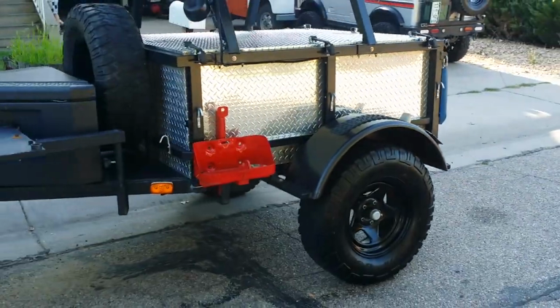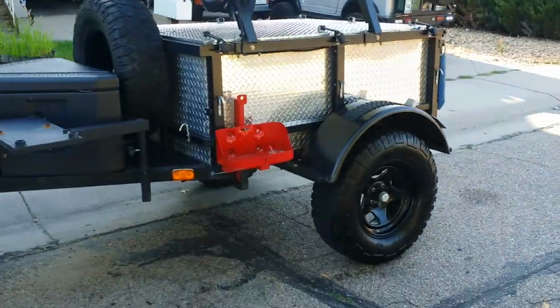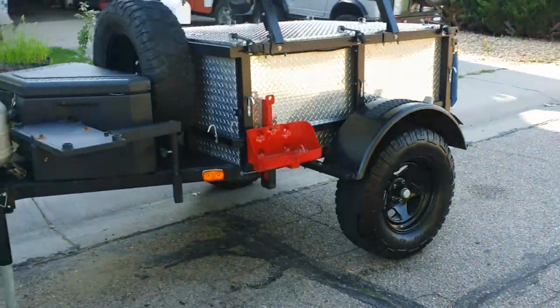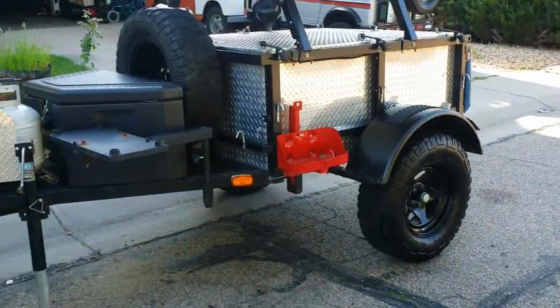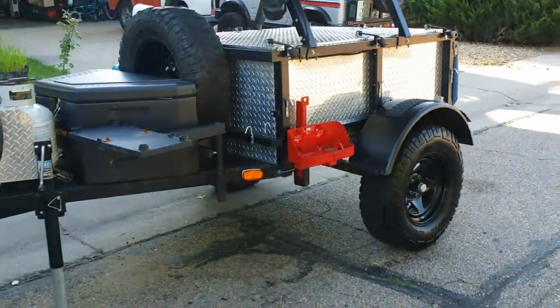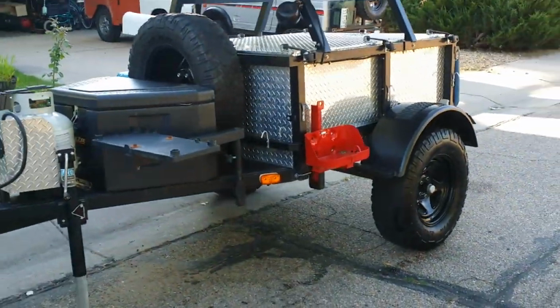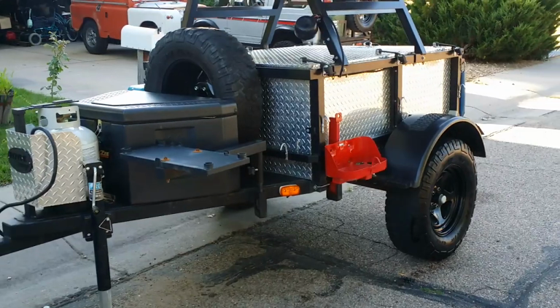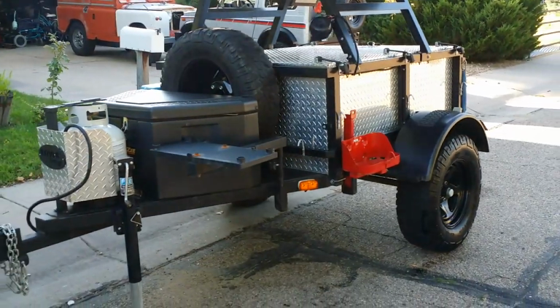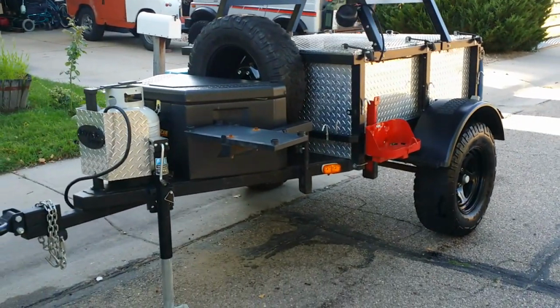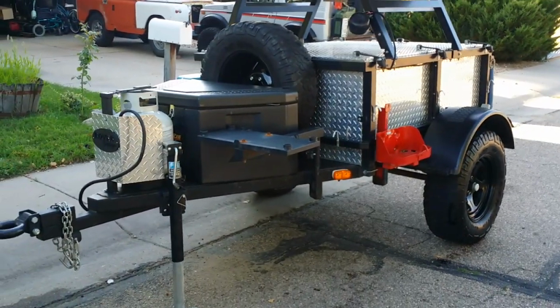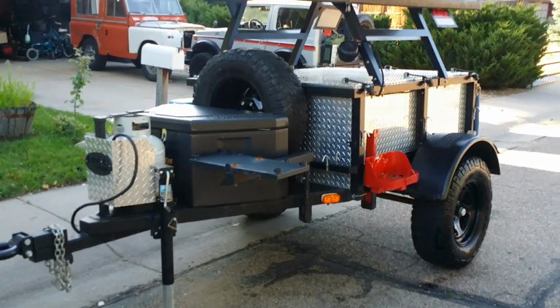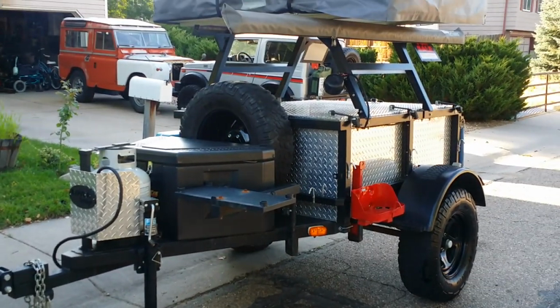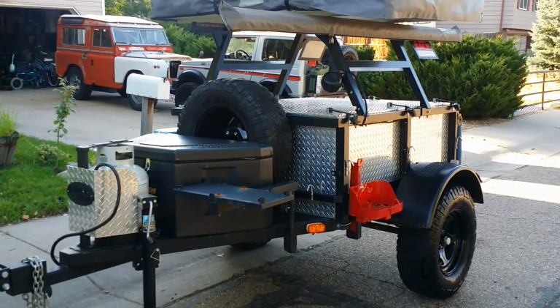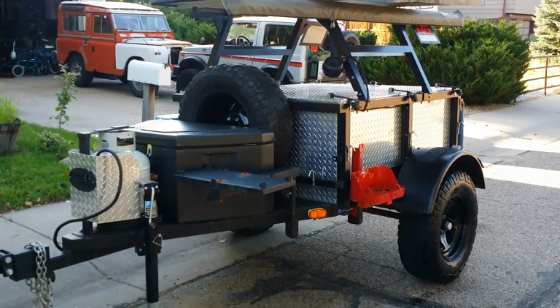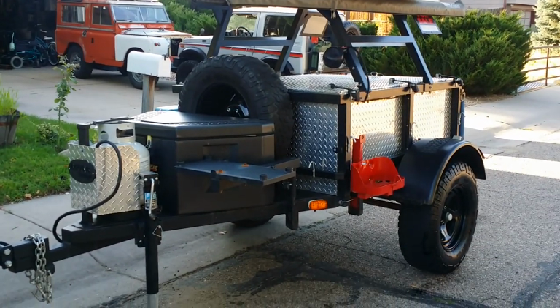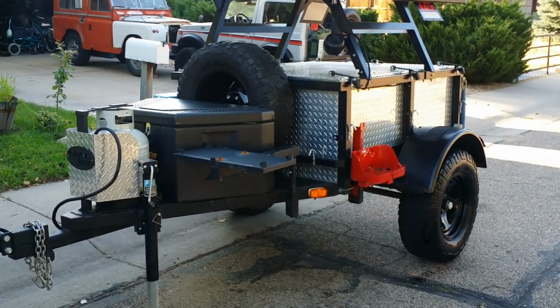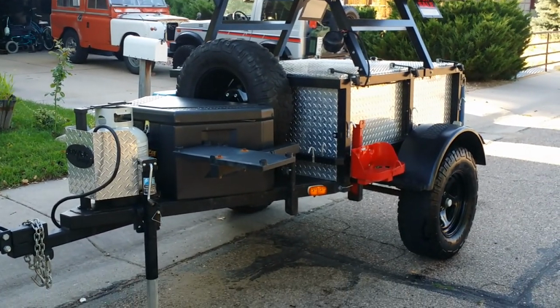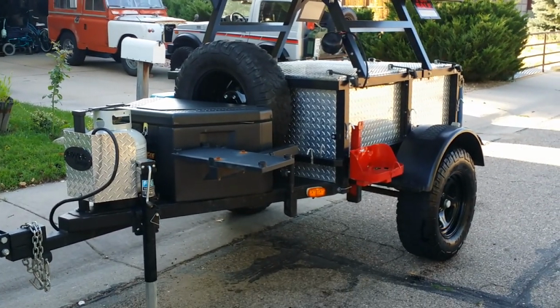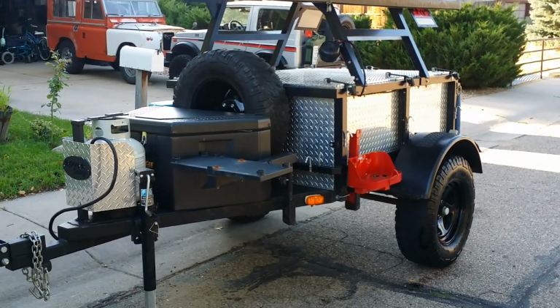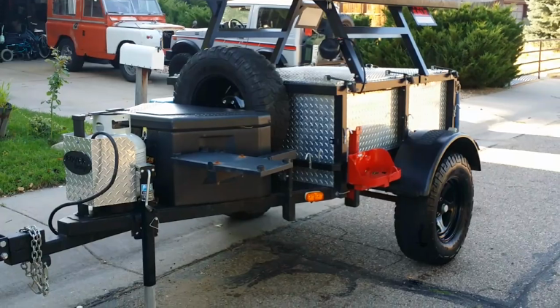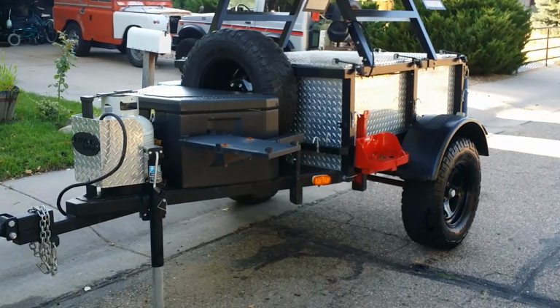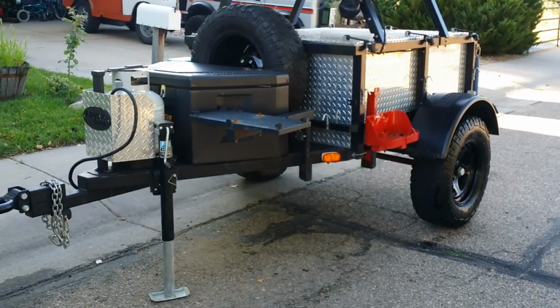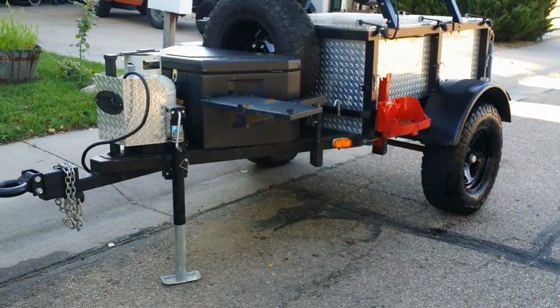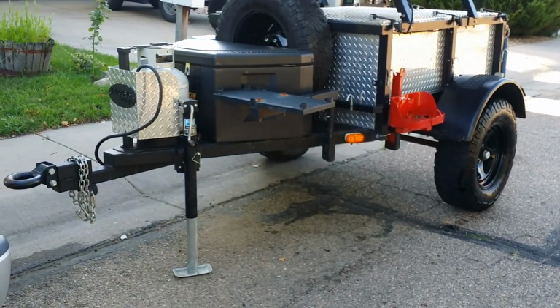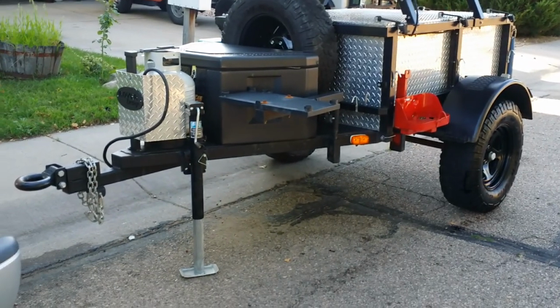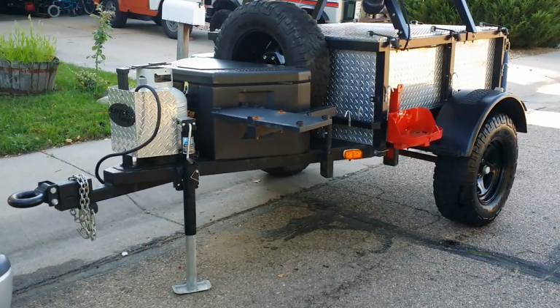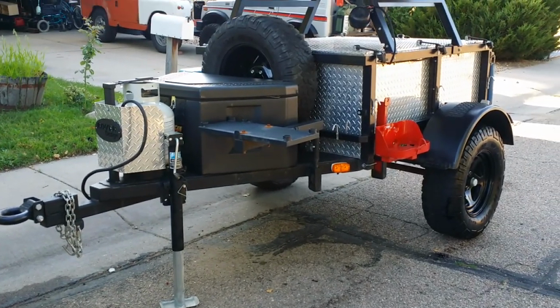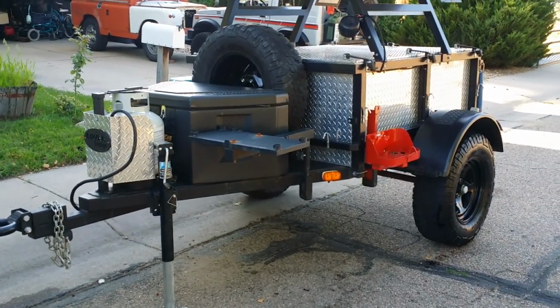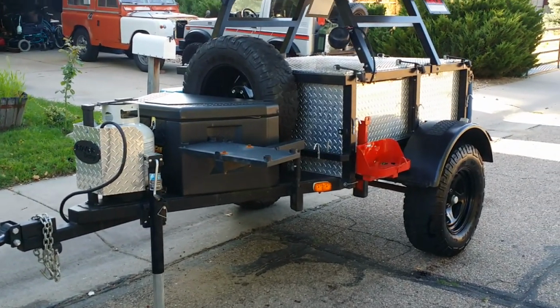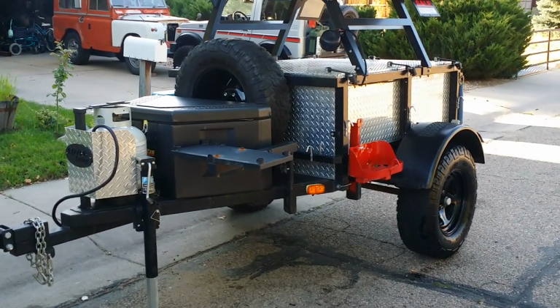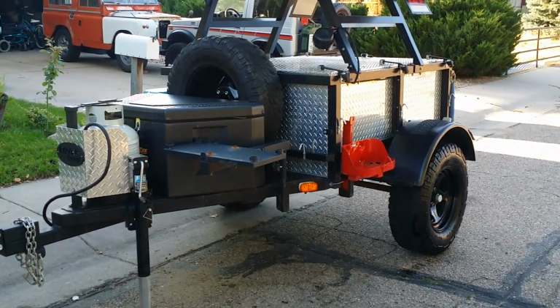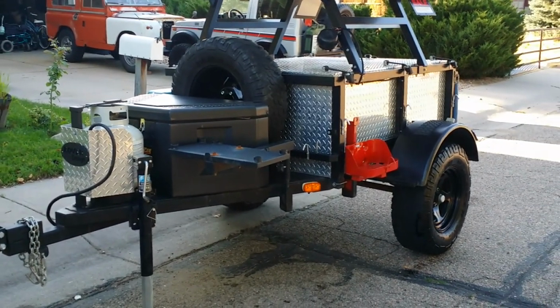This is the expedition trailer — for sale — it can be used as a camping trailer, box trailer, or flatbed trailer. It can convert into either one.